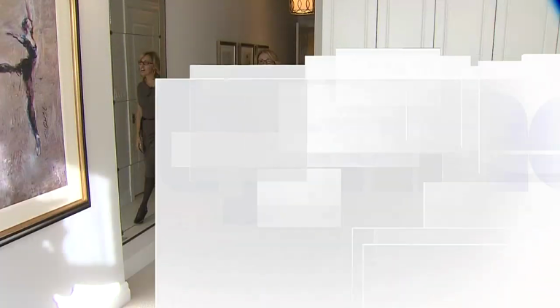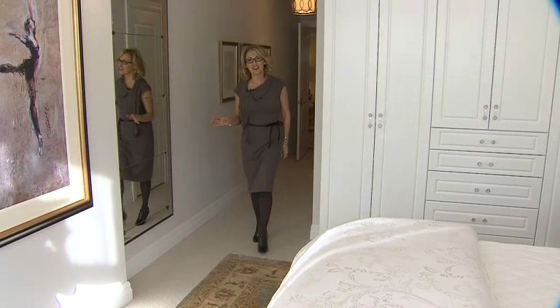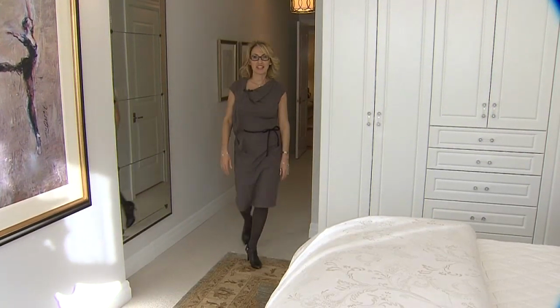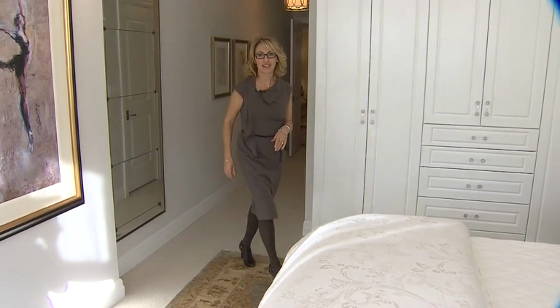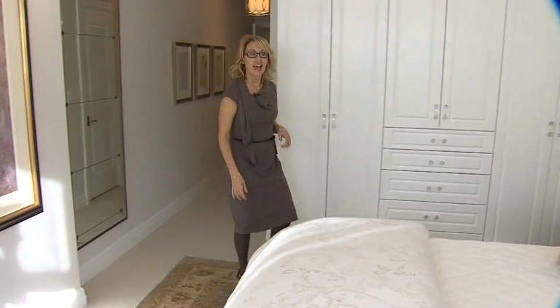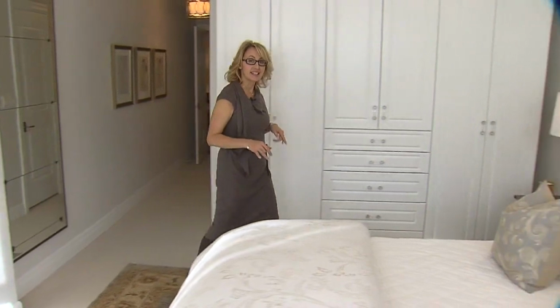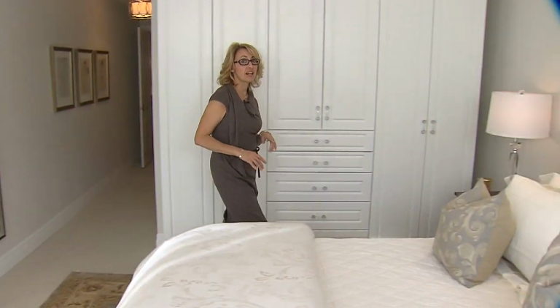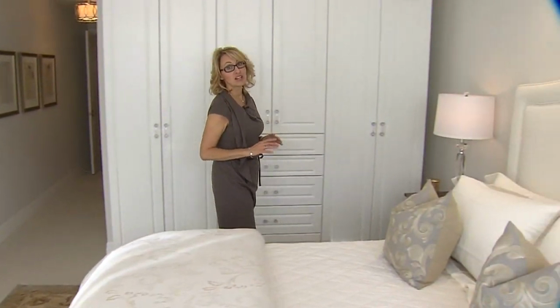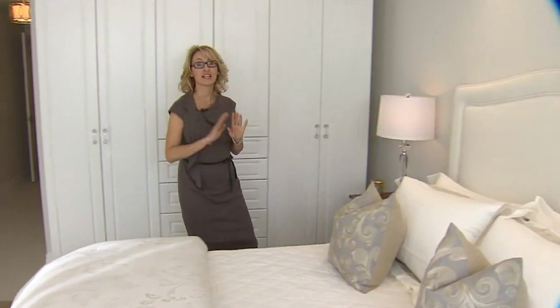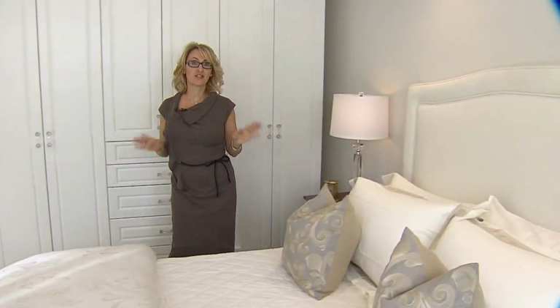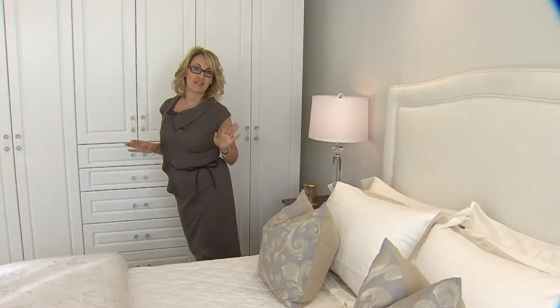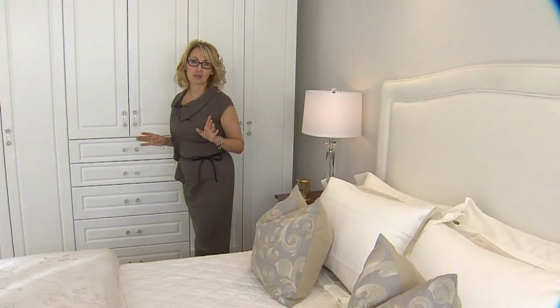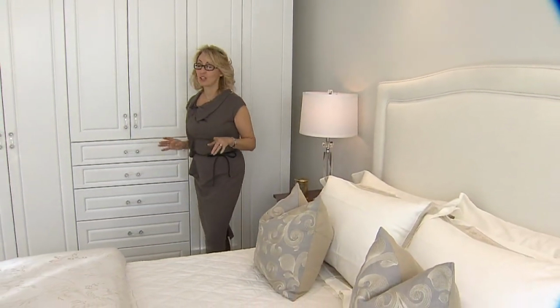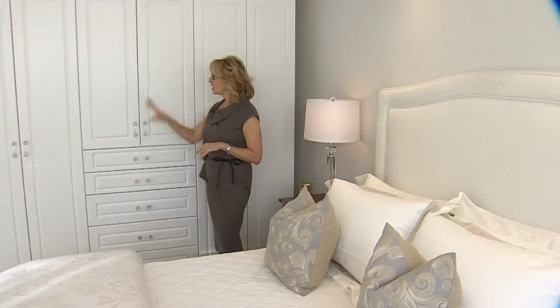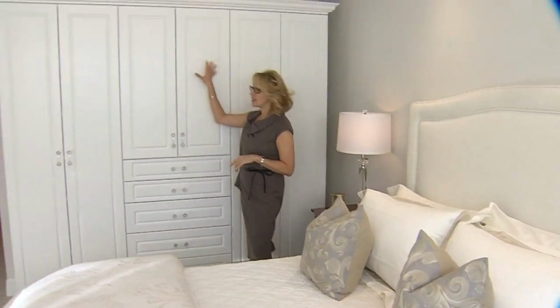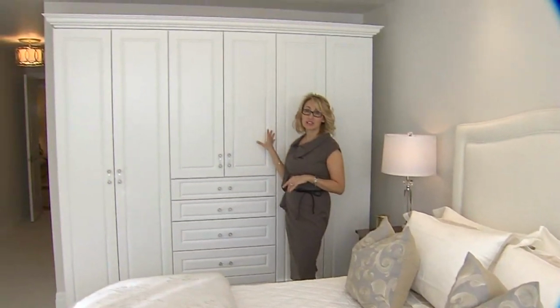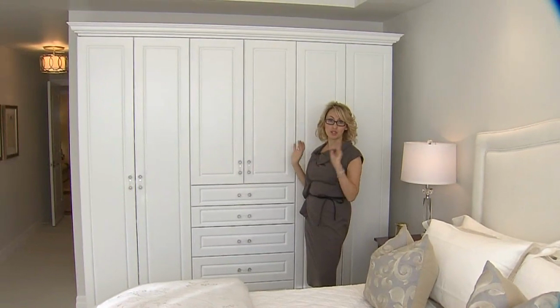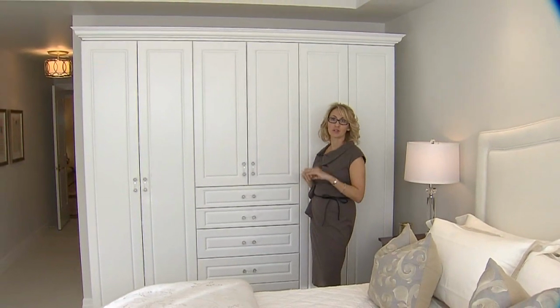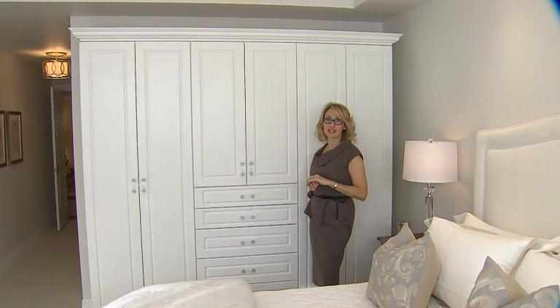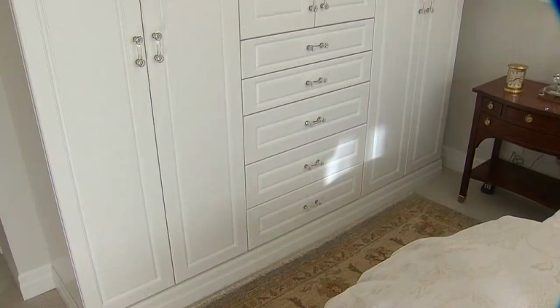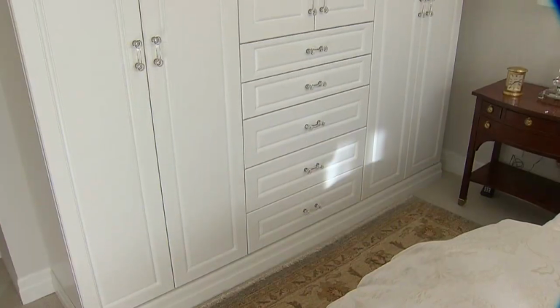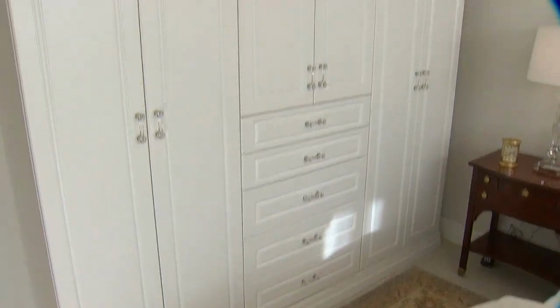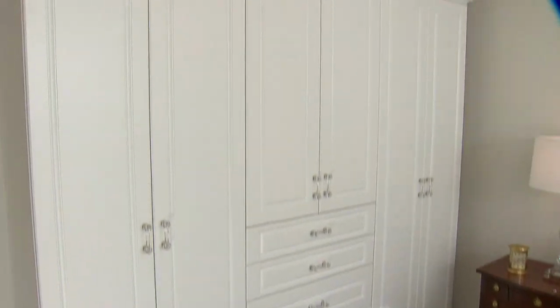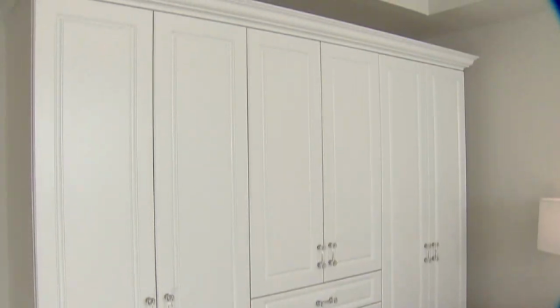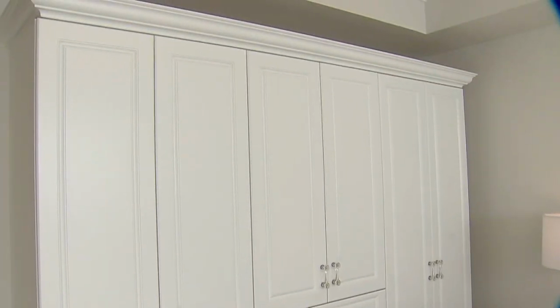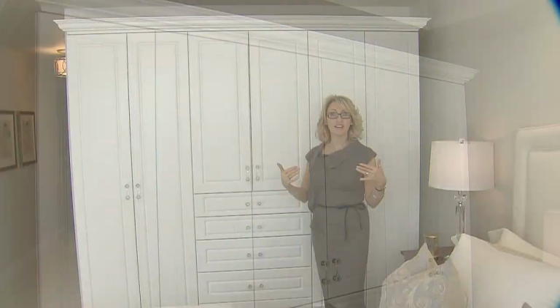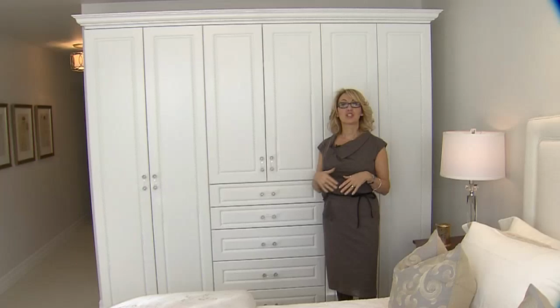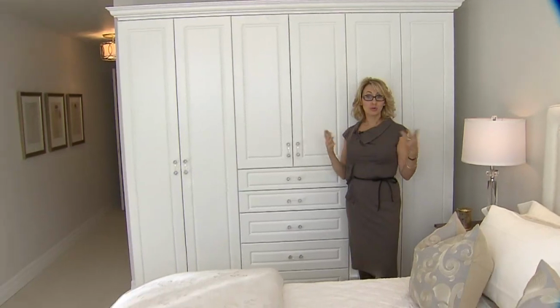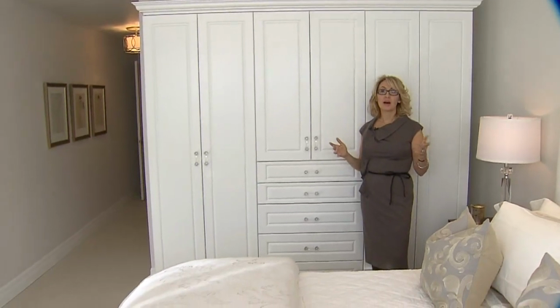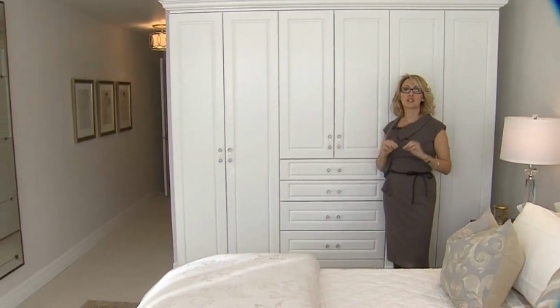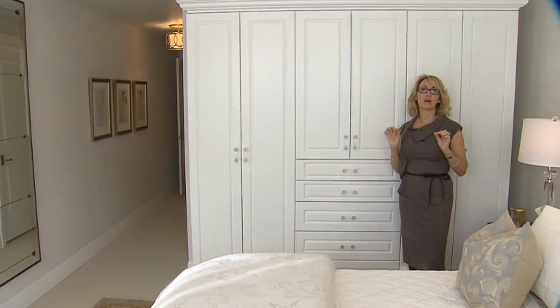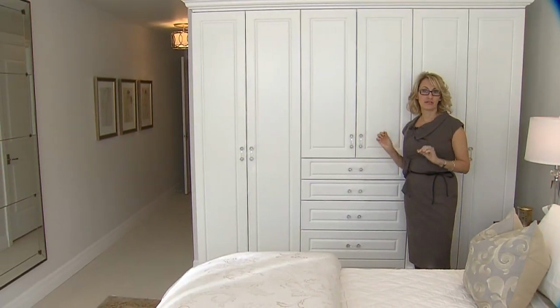Downsizing into condo living can be tricky, and in this case my client wanted to use as much of her existing furniture as possible, including this built-in that she brought from her last place. We installed it on this wall and it reflects the light, which gives this room a much lighter and brighter feel.